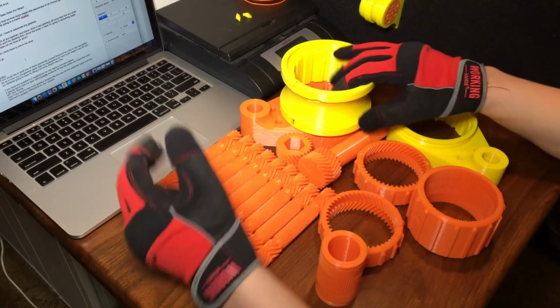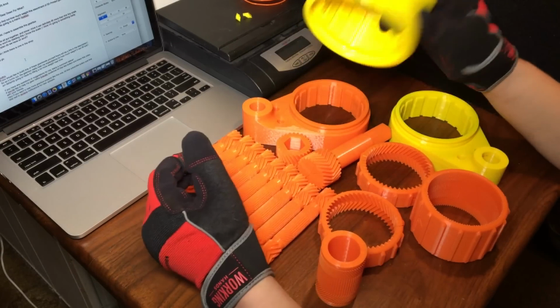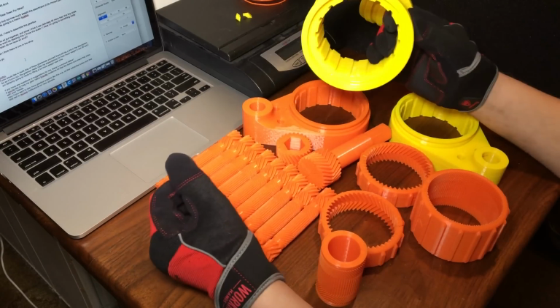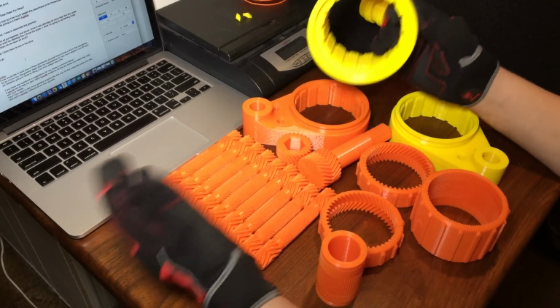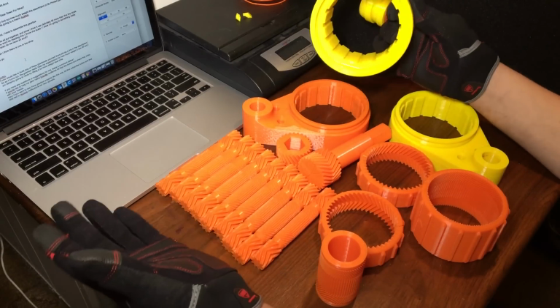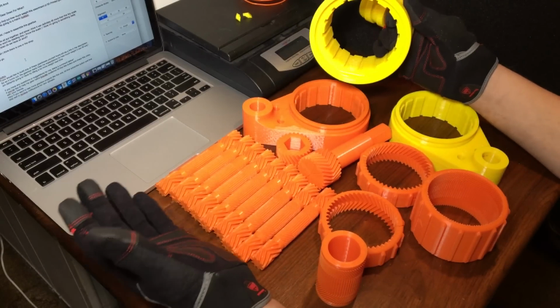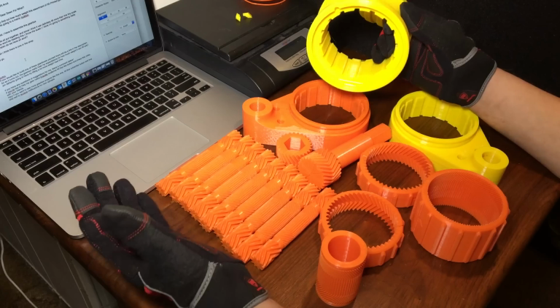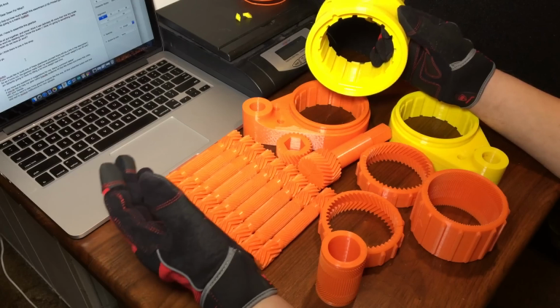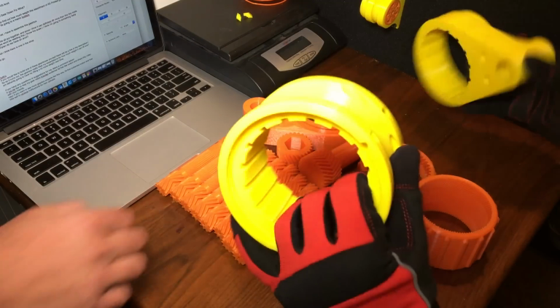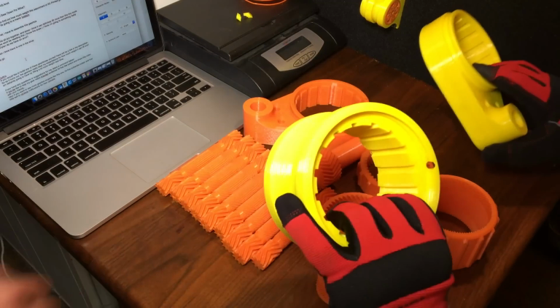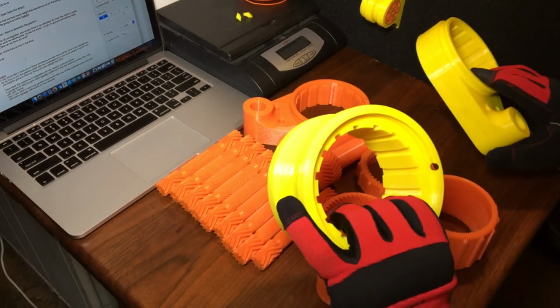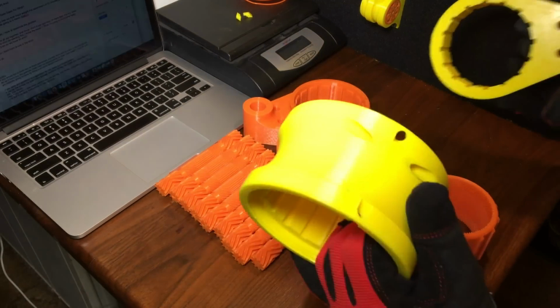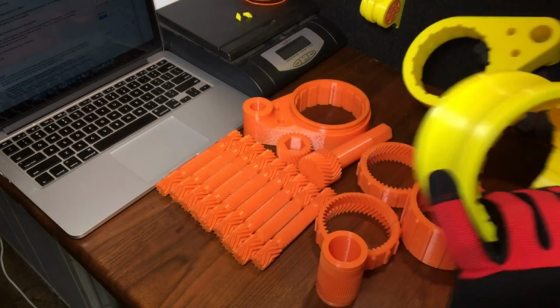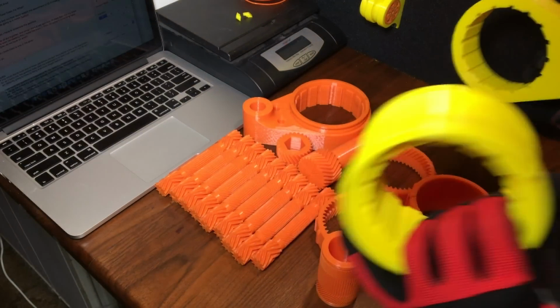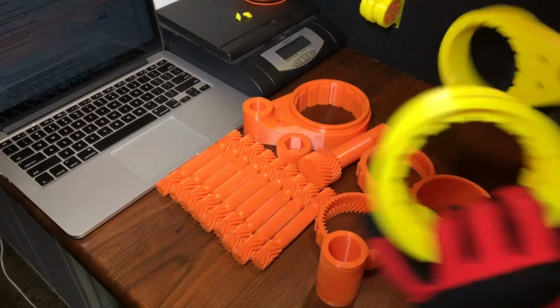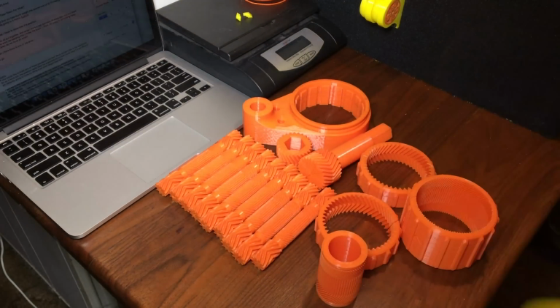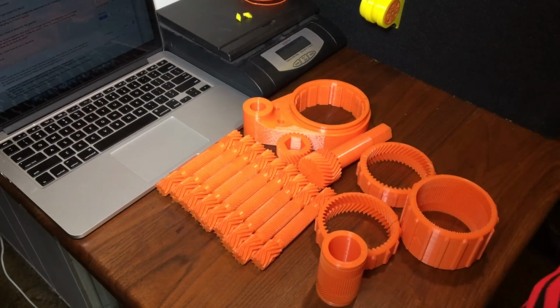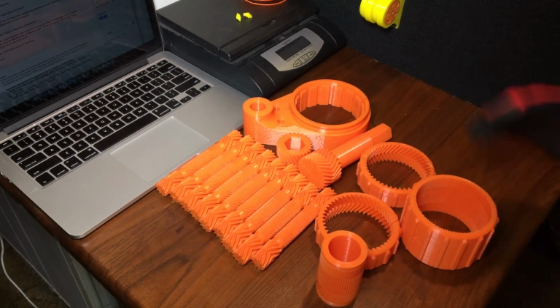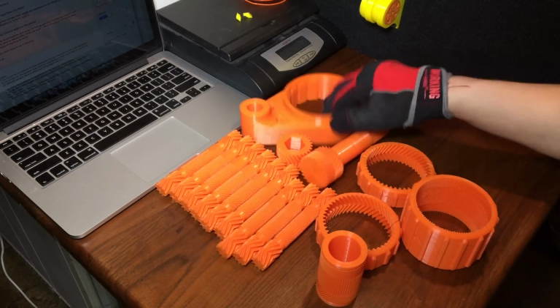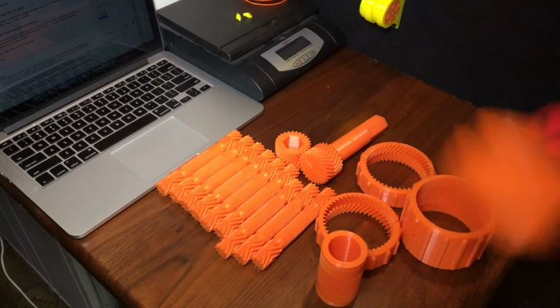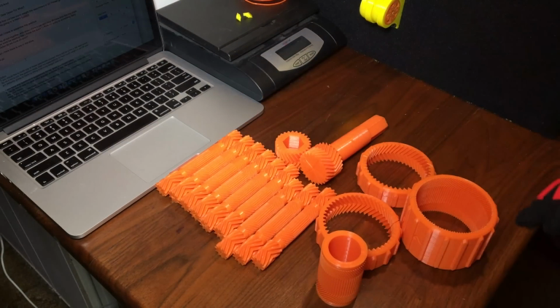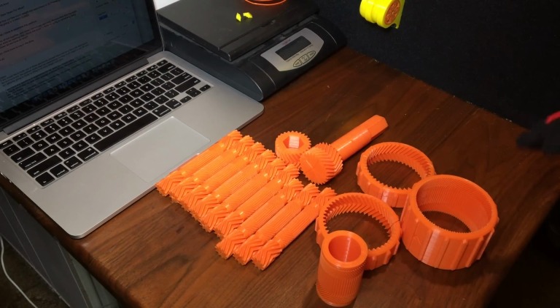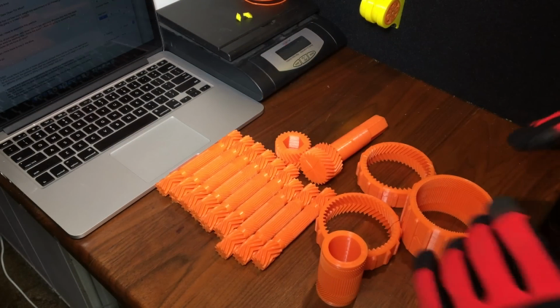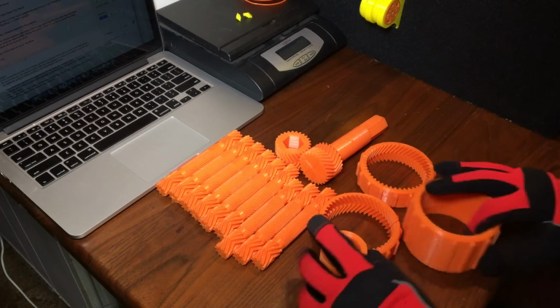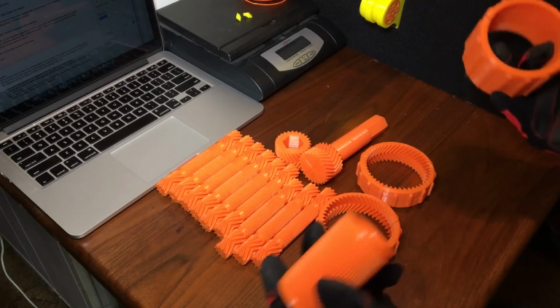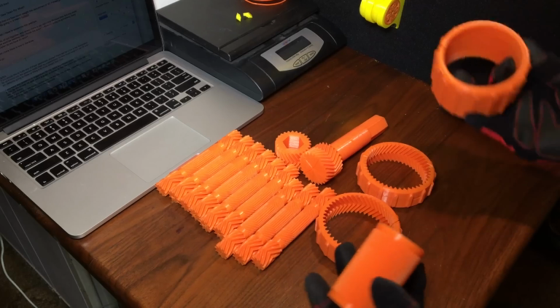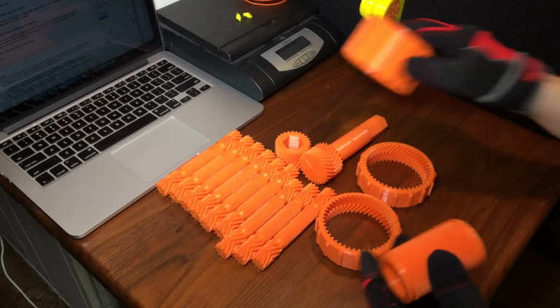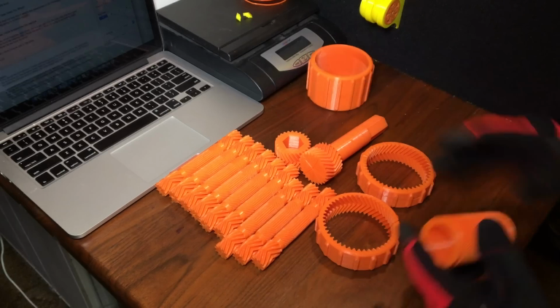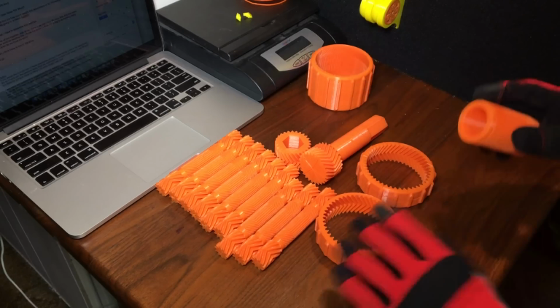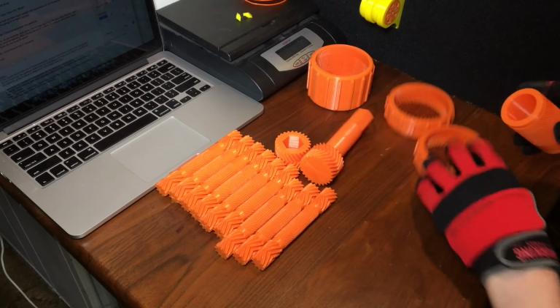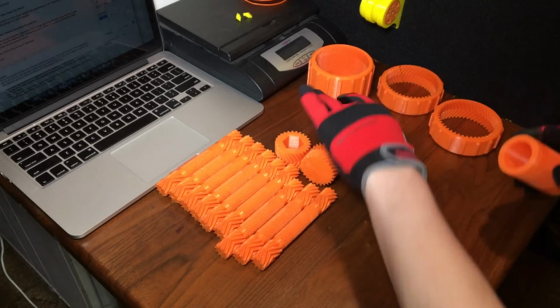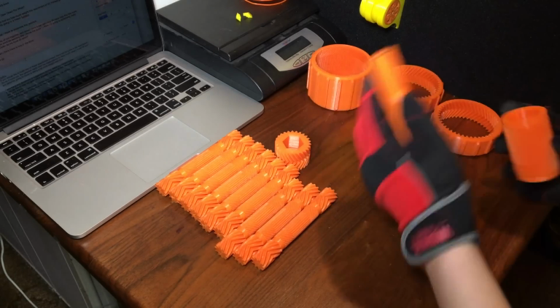But before I do that, I have to assemble this gearbox. Before I start assembling this, I'm just going to start getting some of this stuff out of the way that I don't need, and then I'm going to start putting these gears together the way they go.